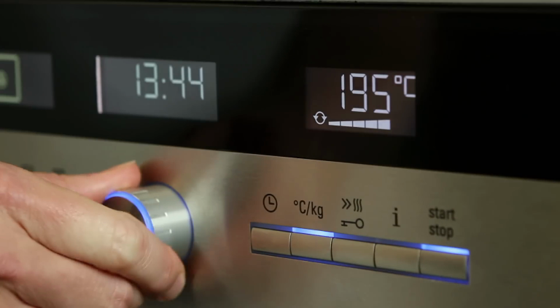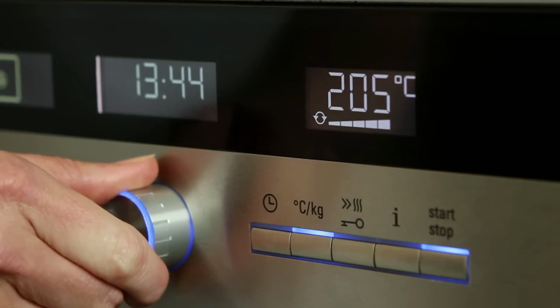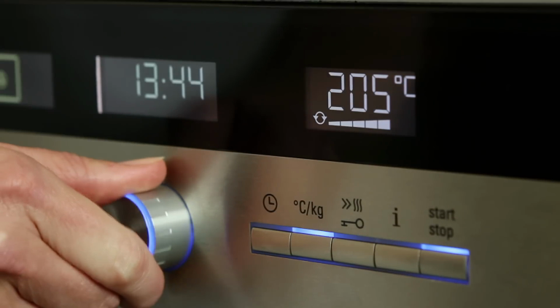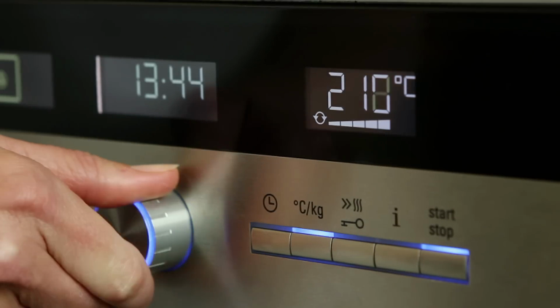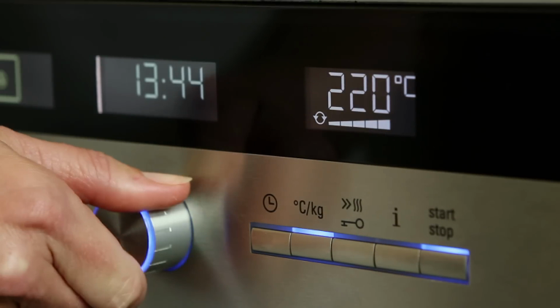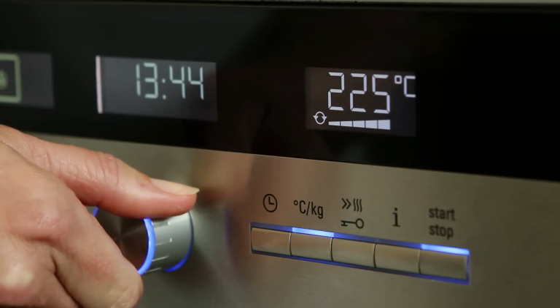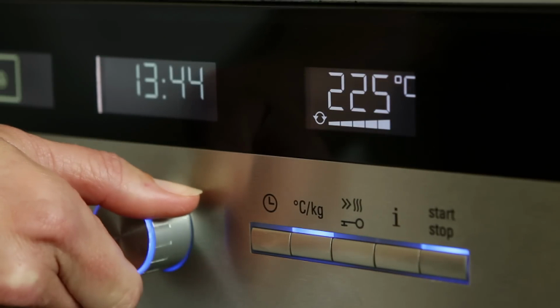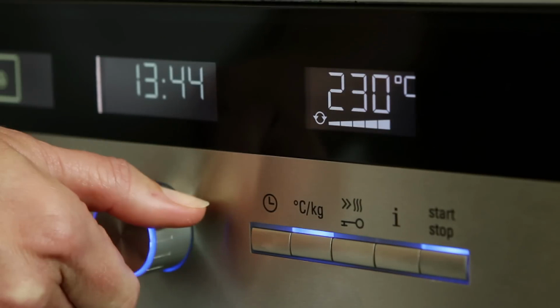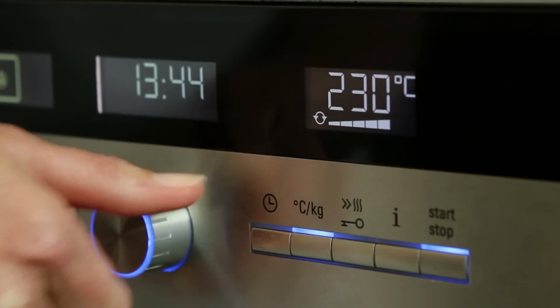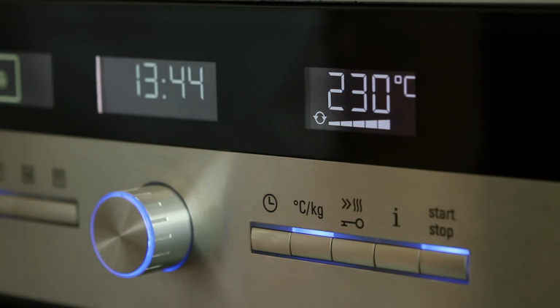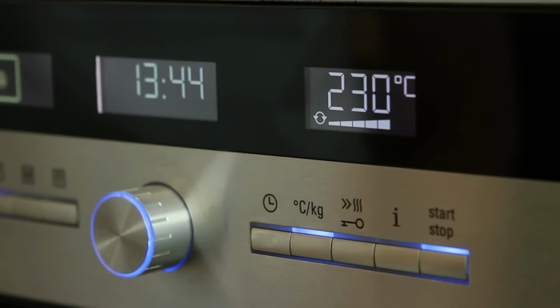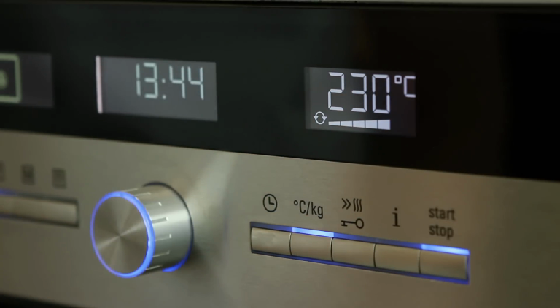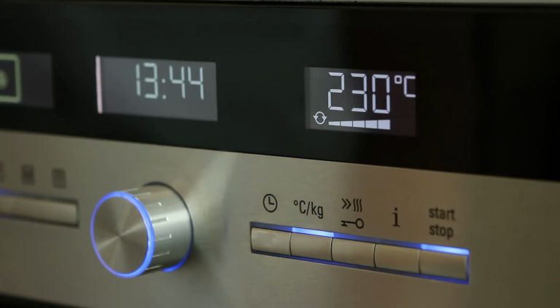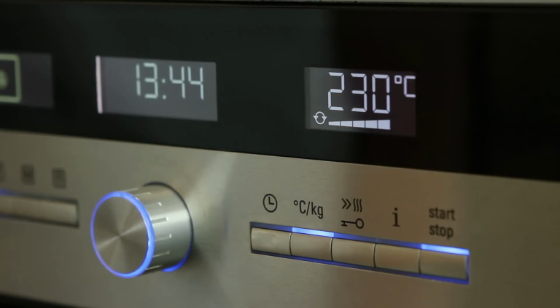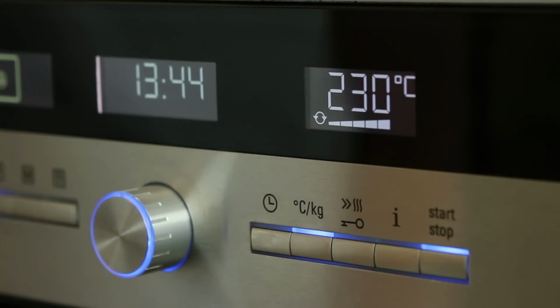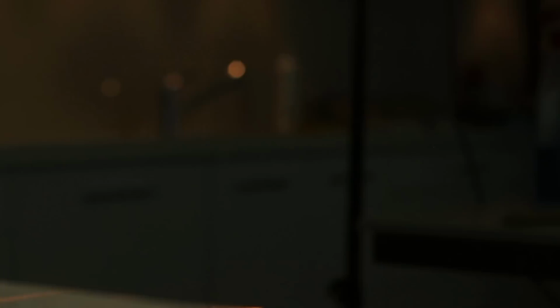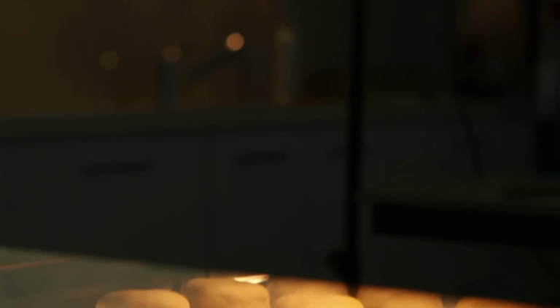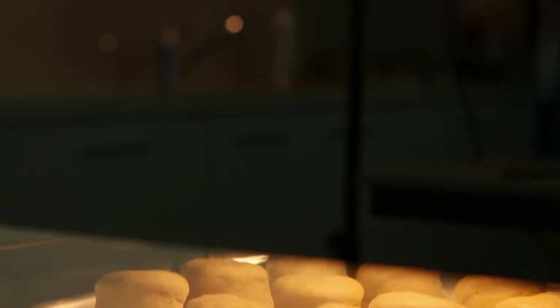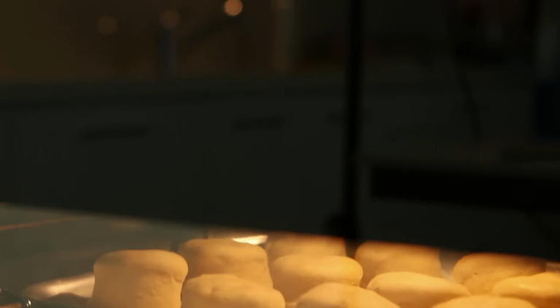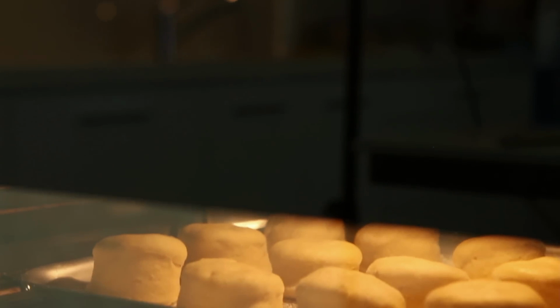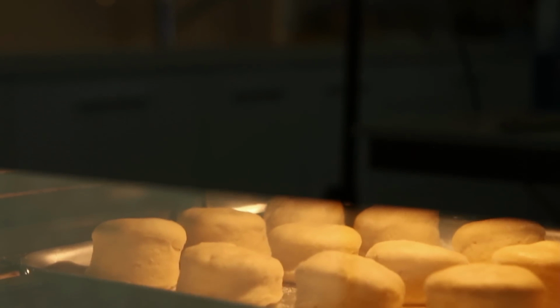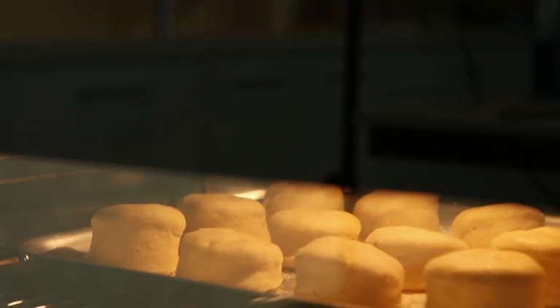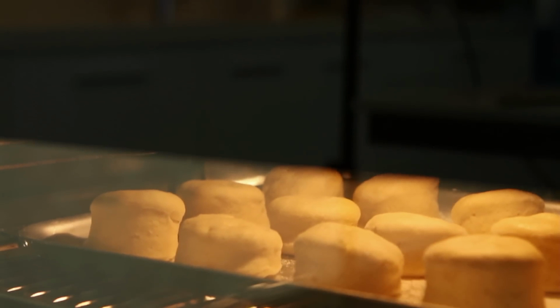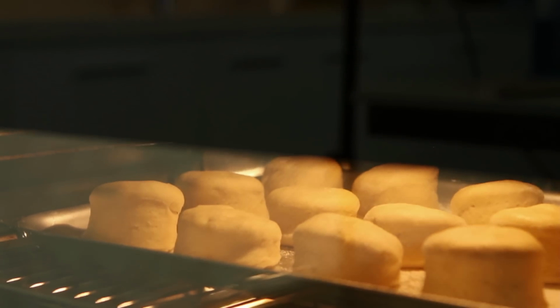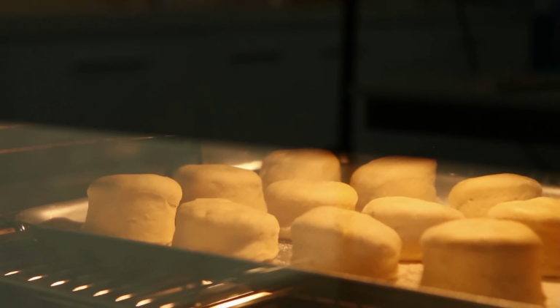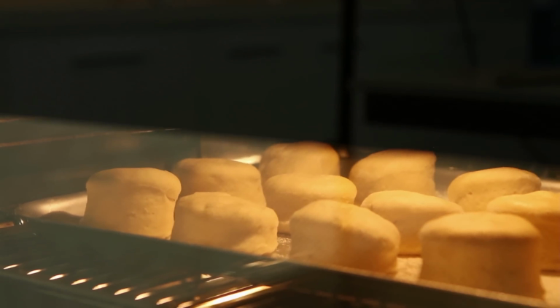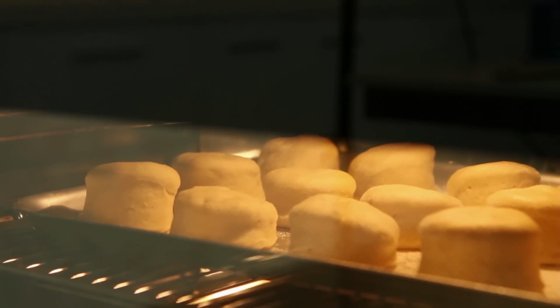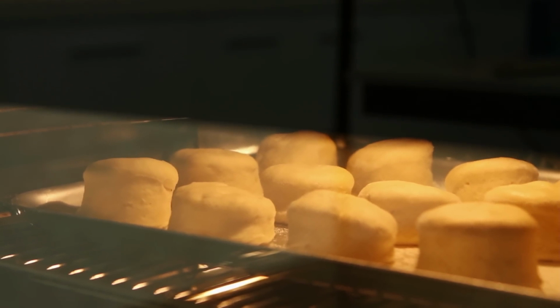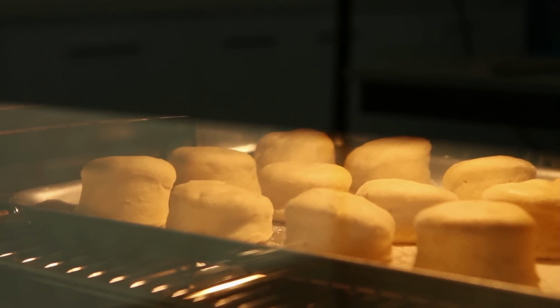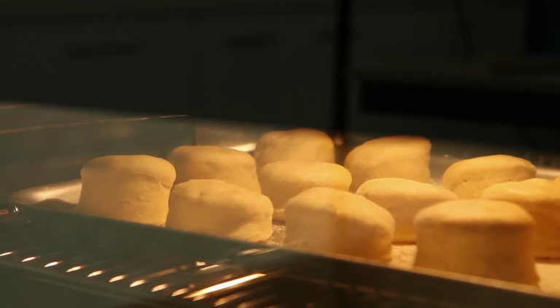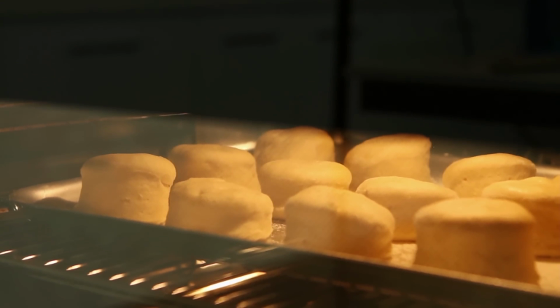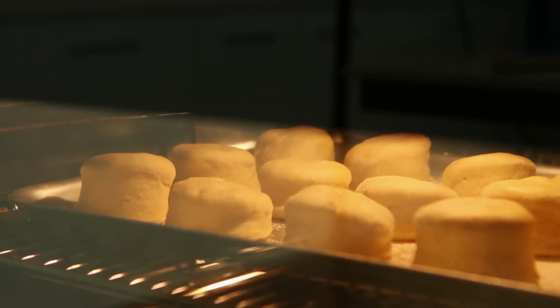Preheat your oven to 230 degrees Celsius. It's important to have the oven preheated to give the scones that immediate heat burst, which will create a lighter scone.